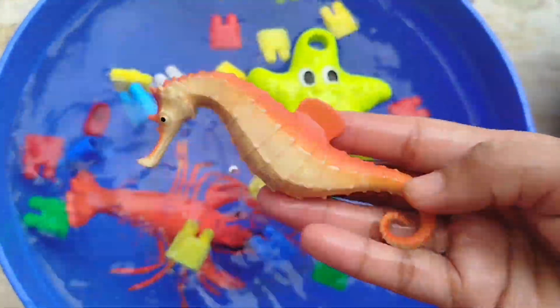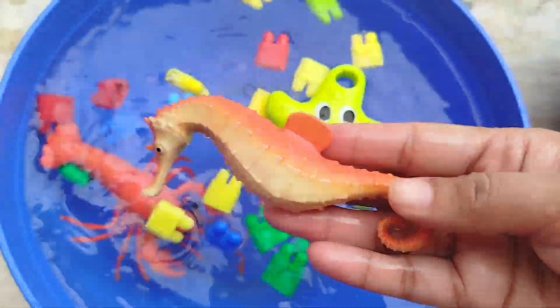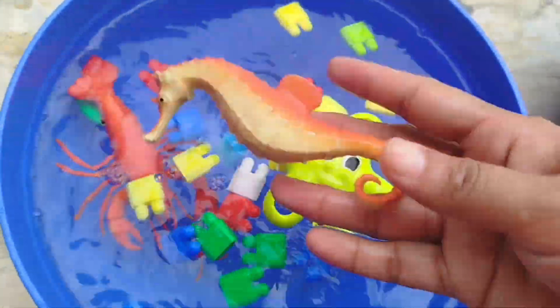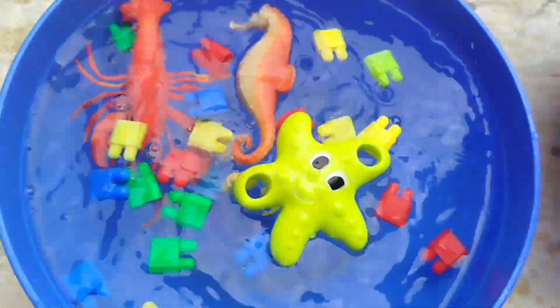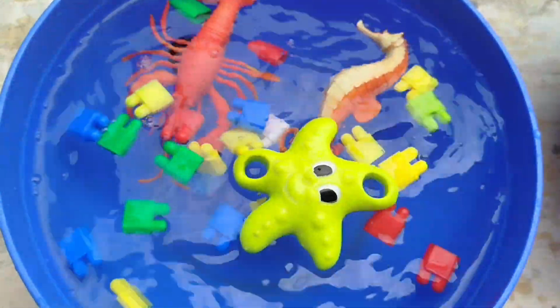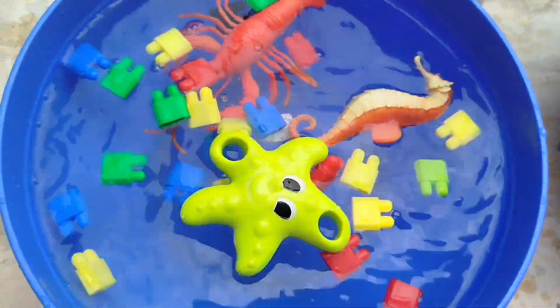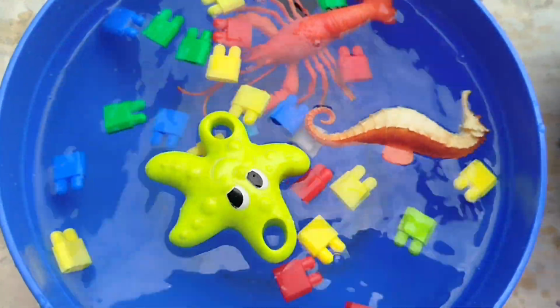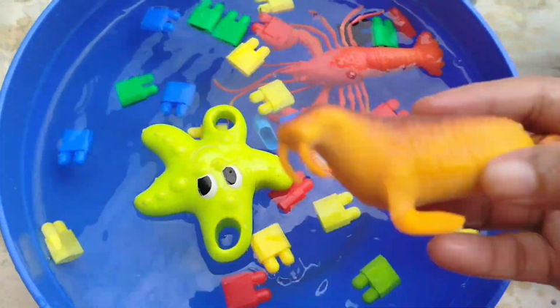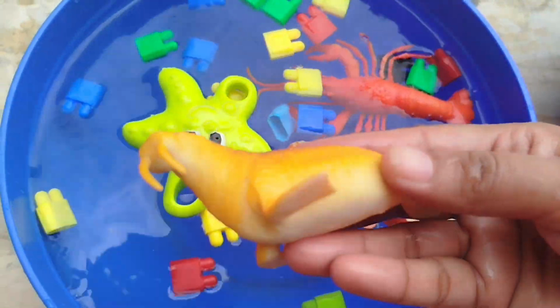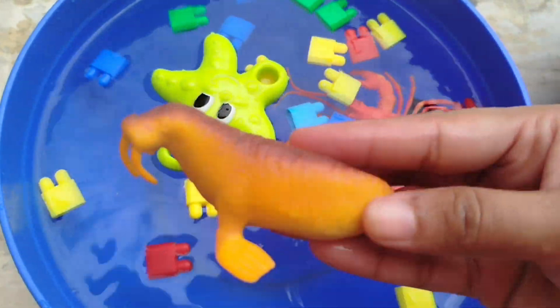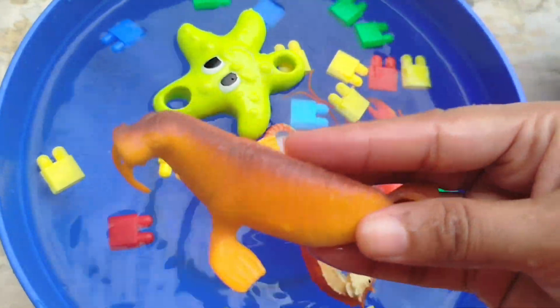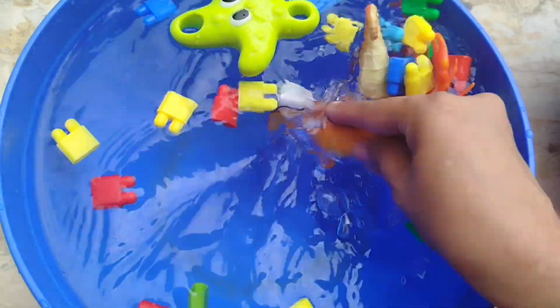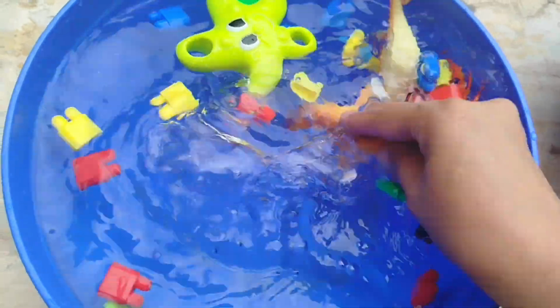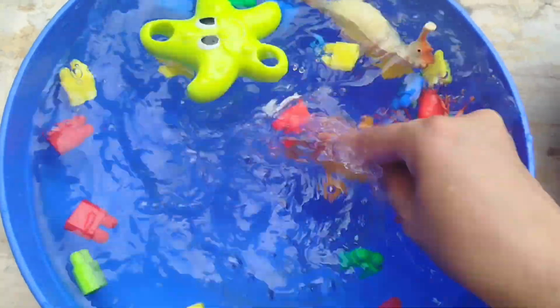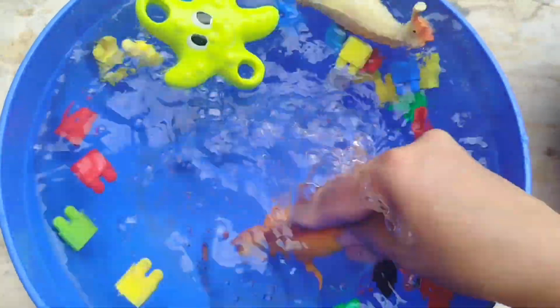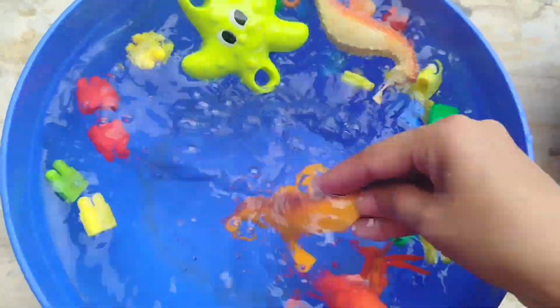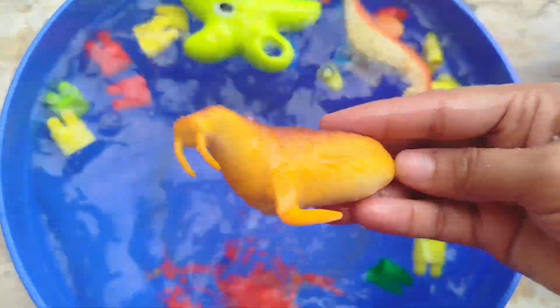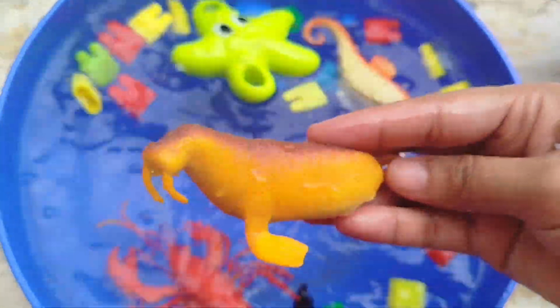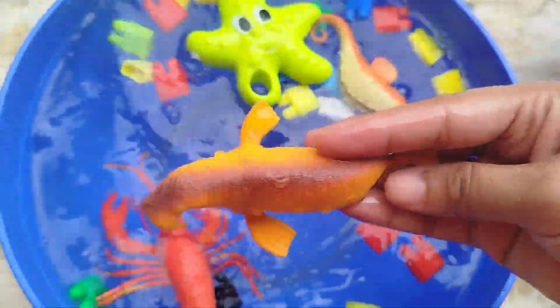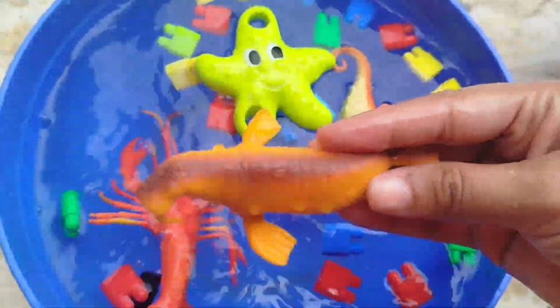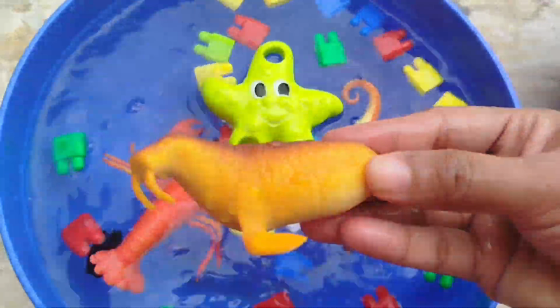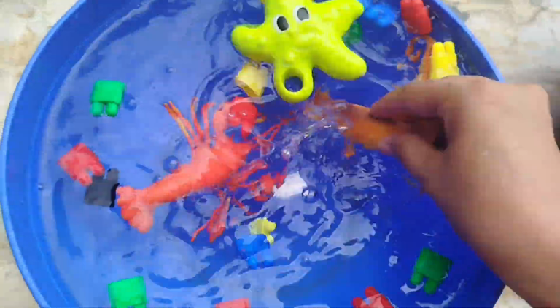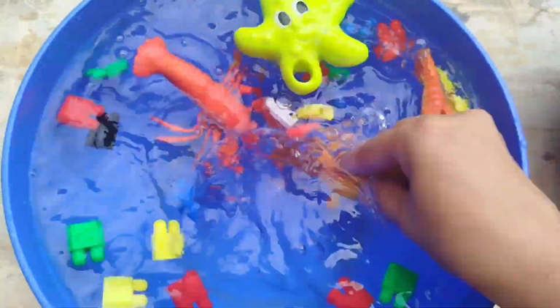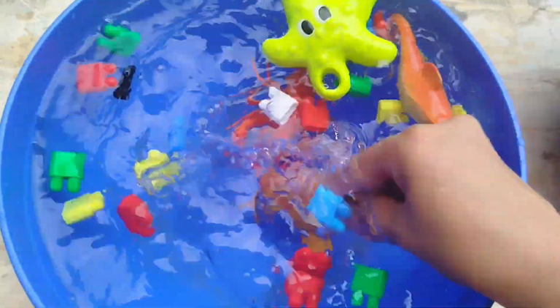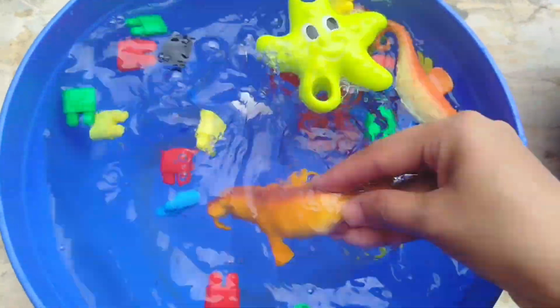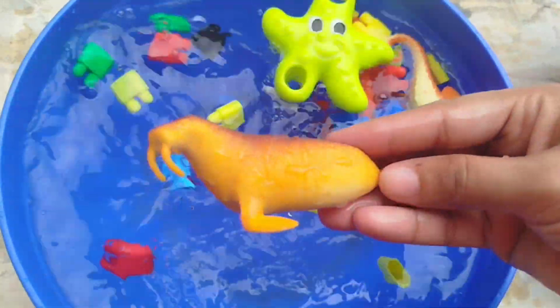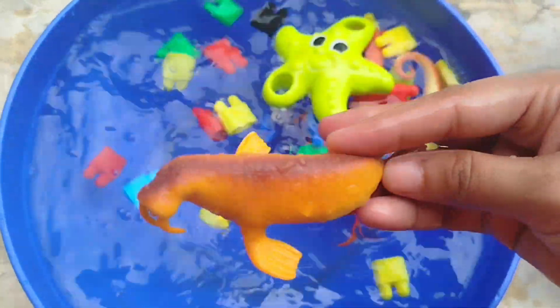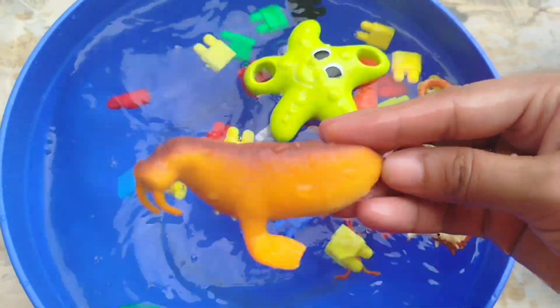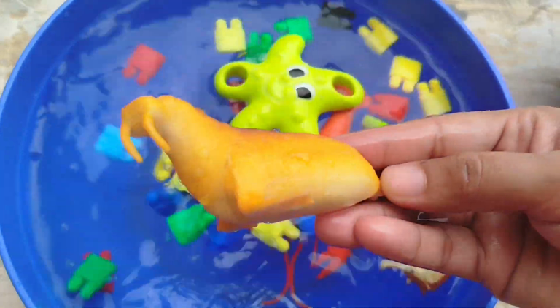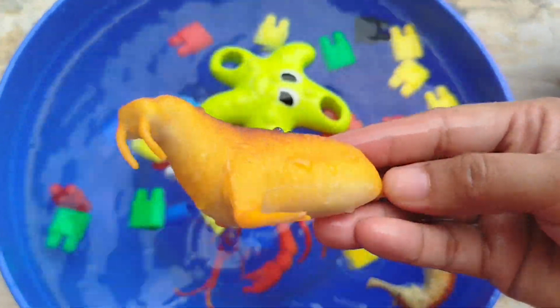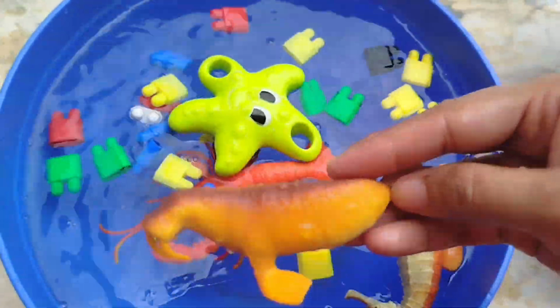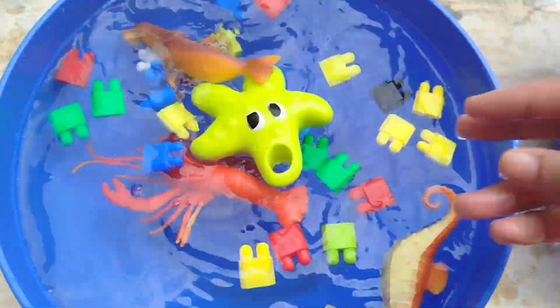The next sea animal is a walrus. This is a walrus. A walrus.